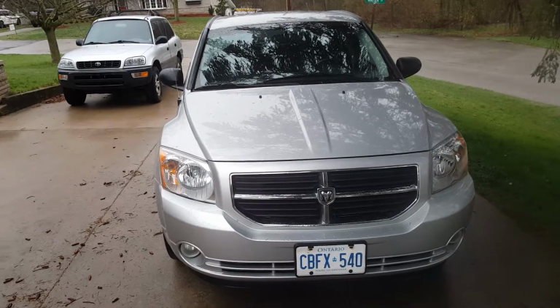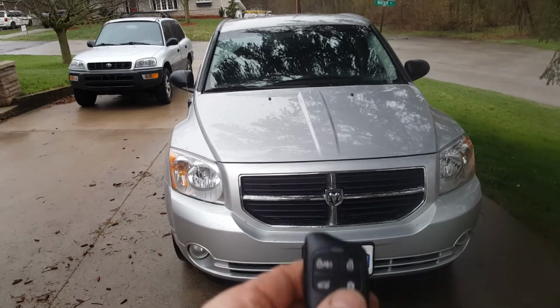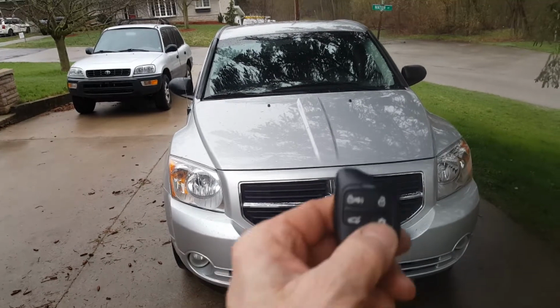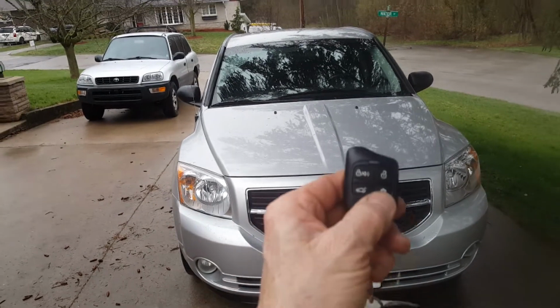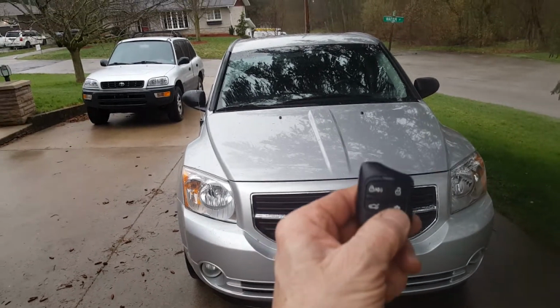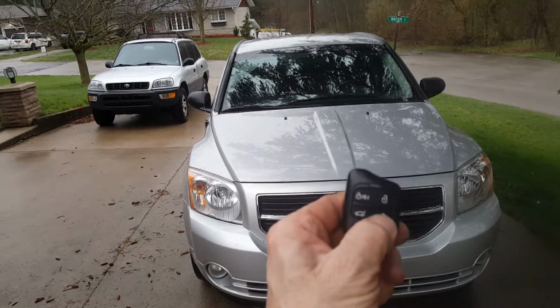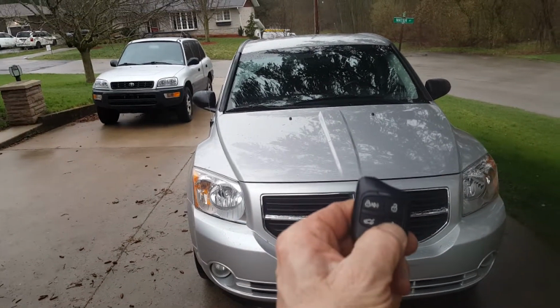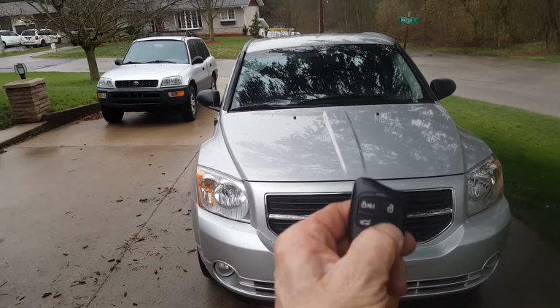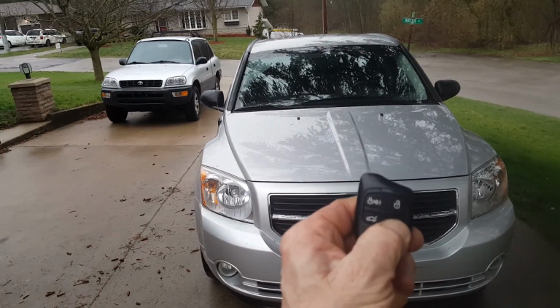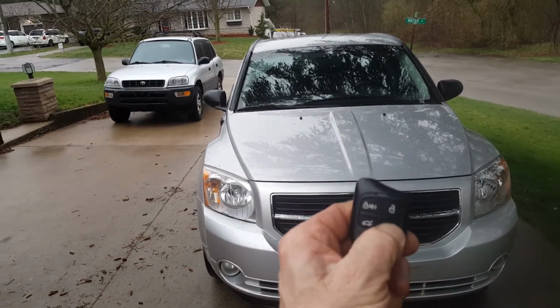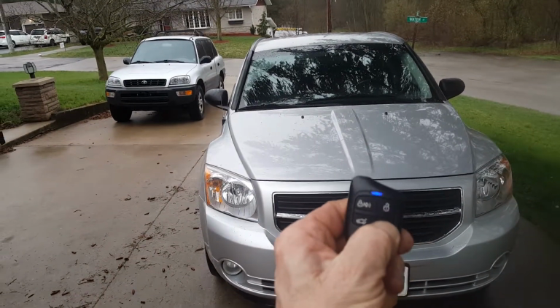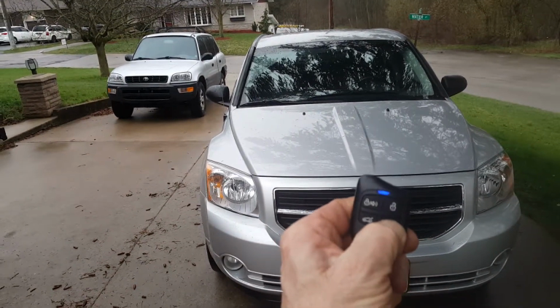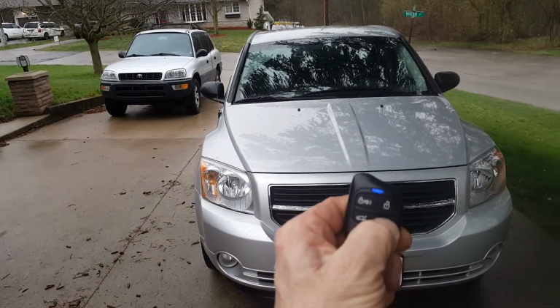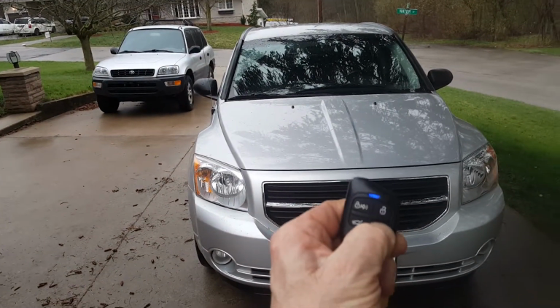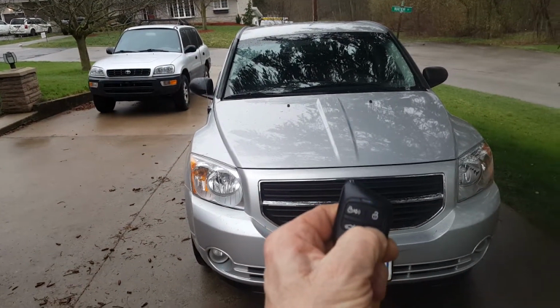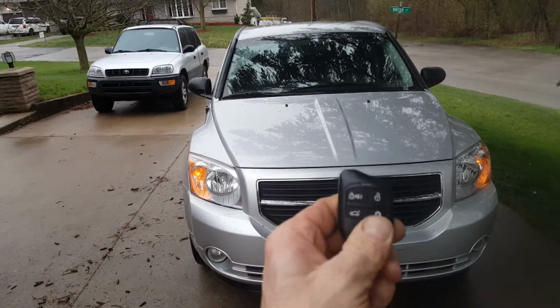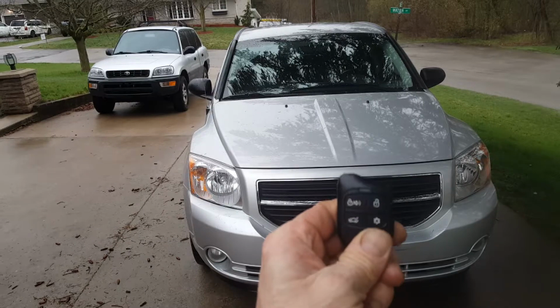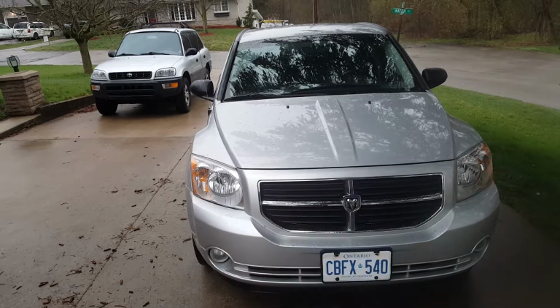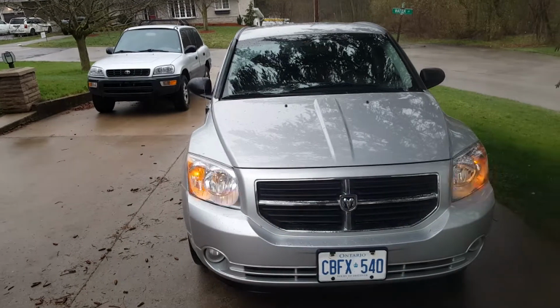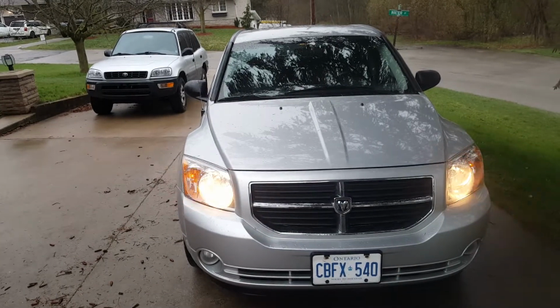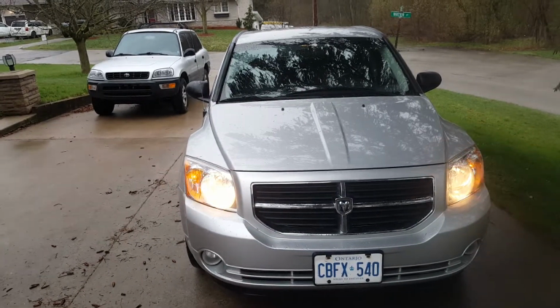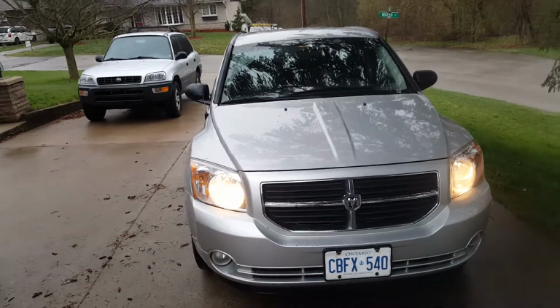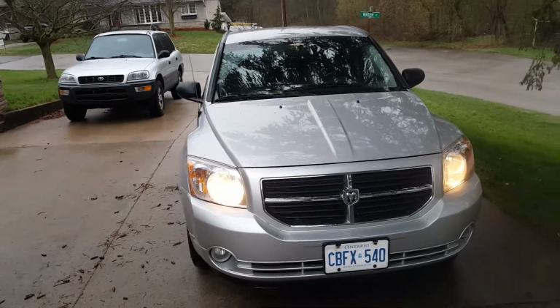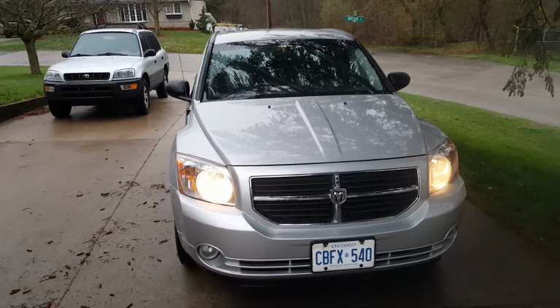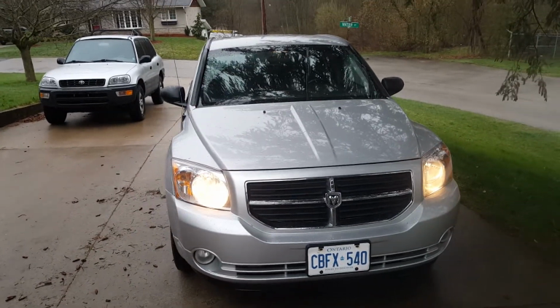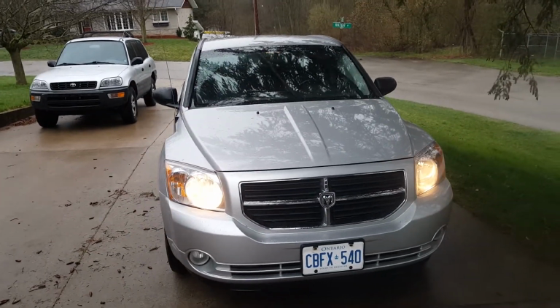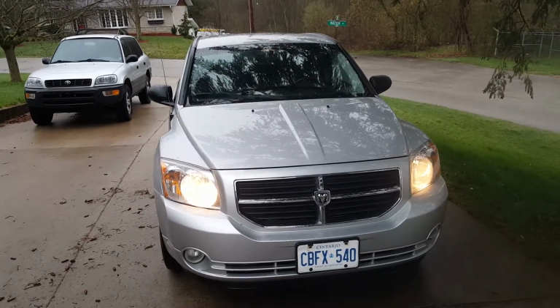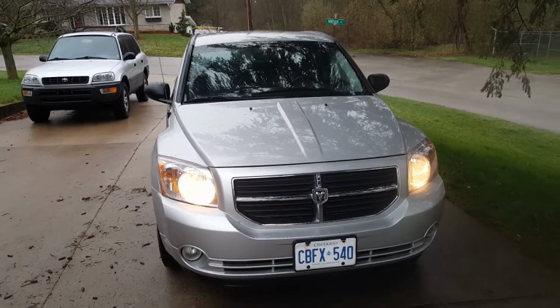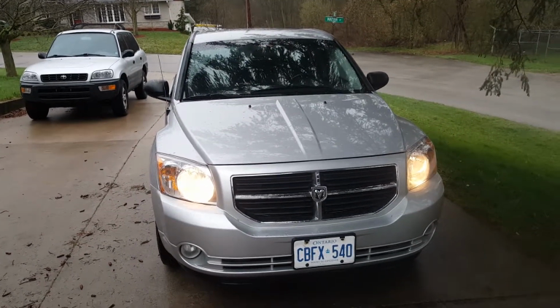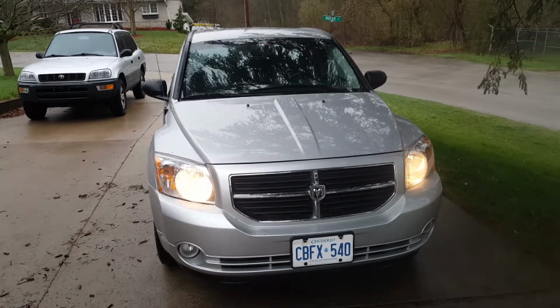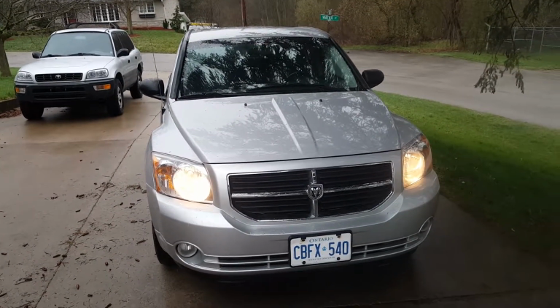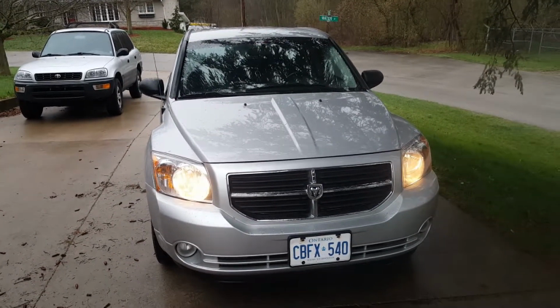I'll start it up for you. It turns out I didn't notice when I bought it — it's actually got a remote car starter, and it works. It'll be really handy in the wintertime.